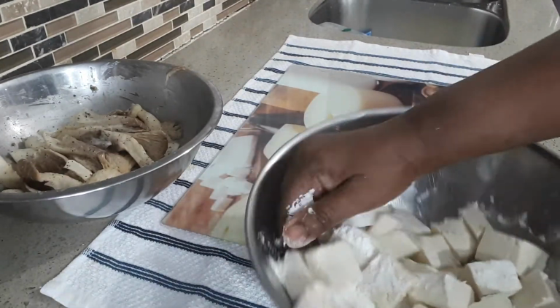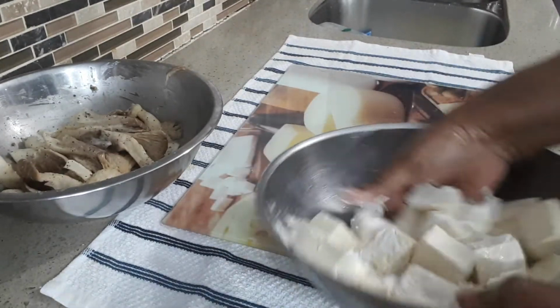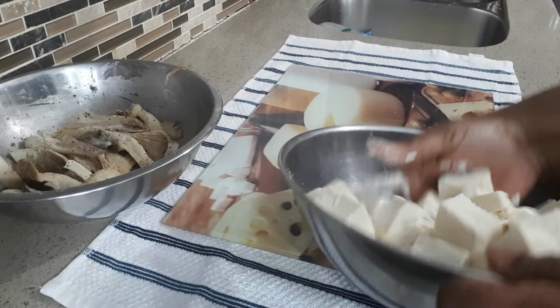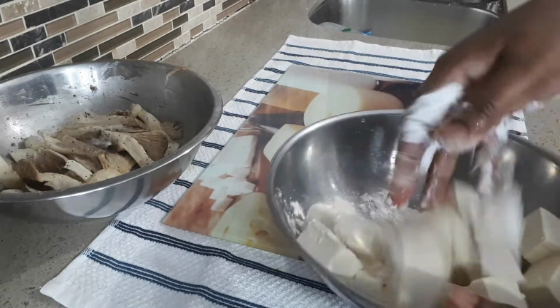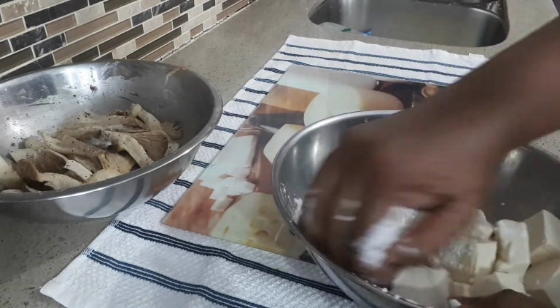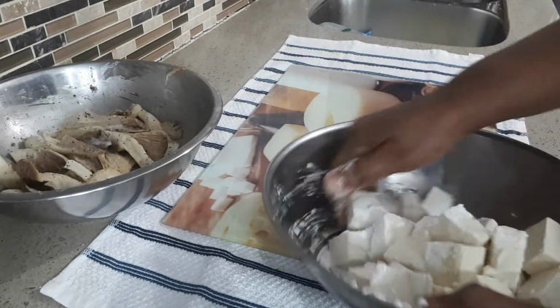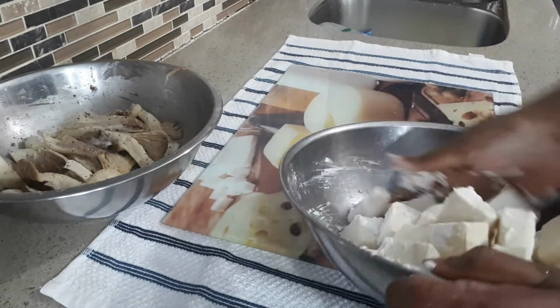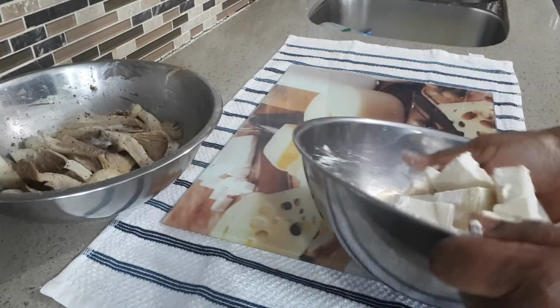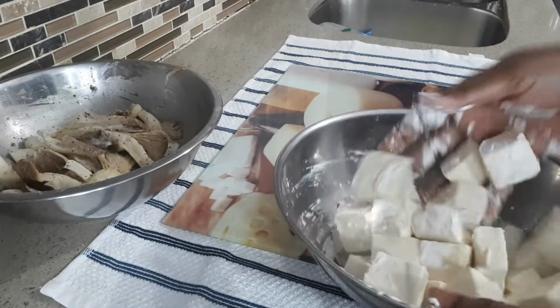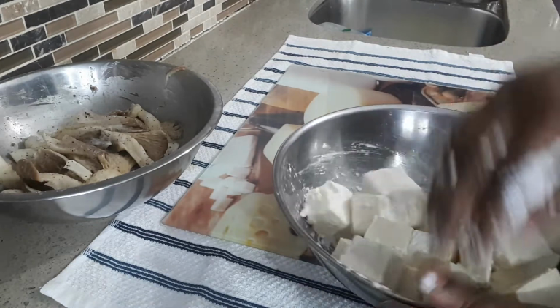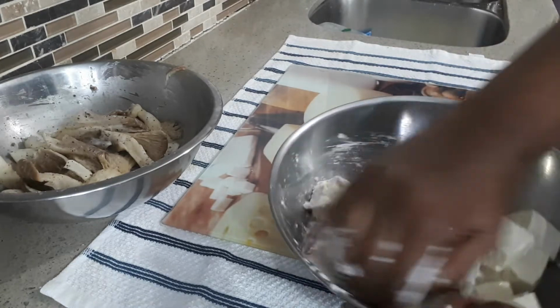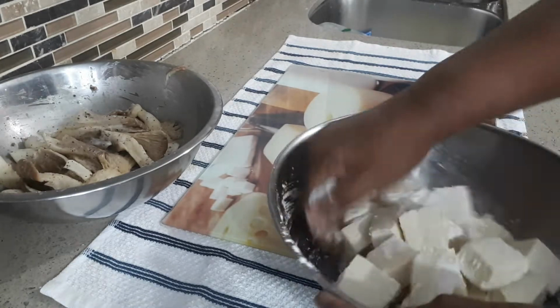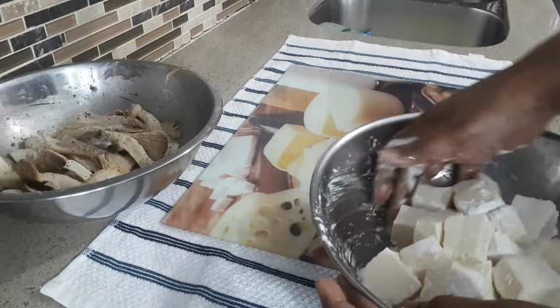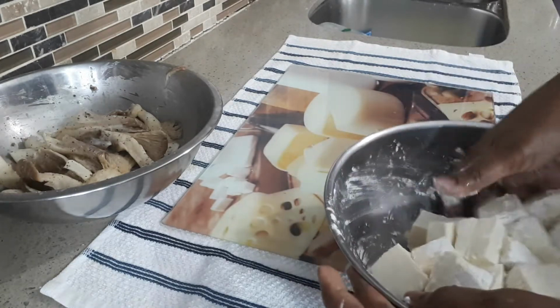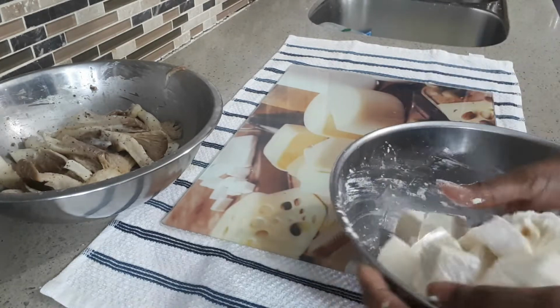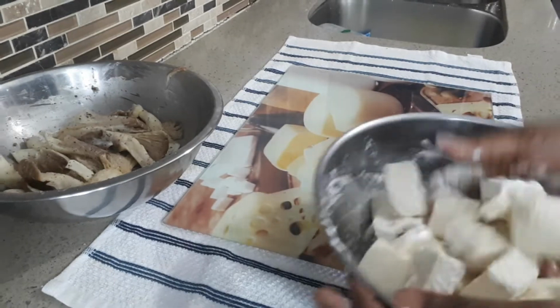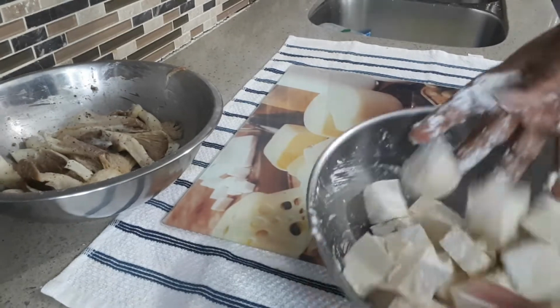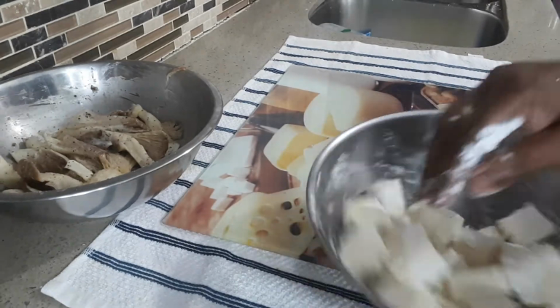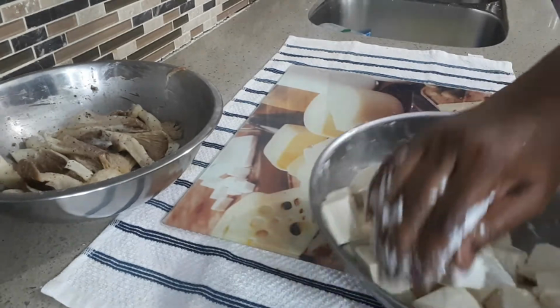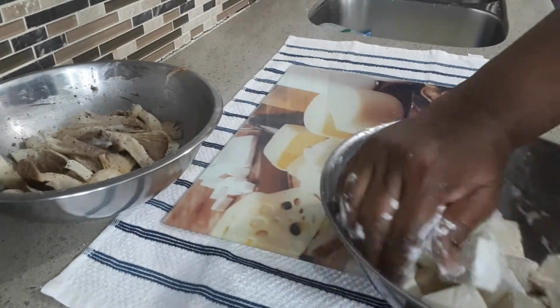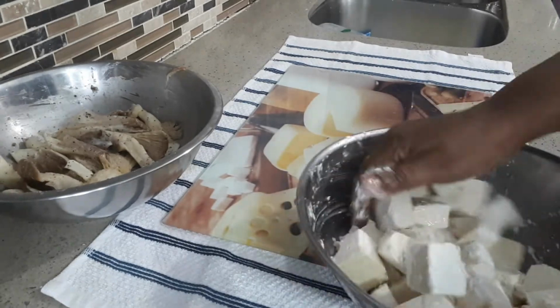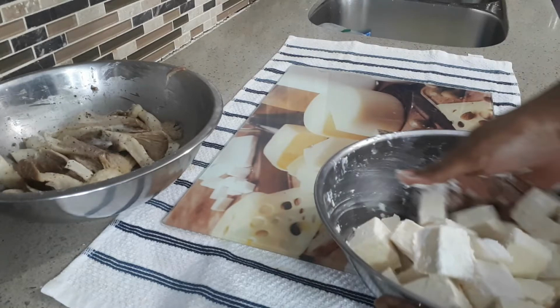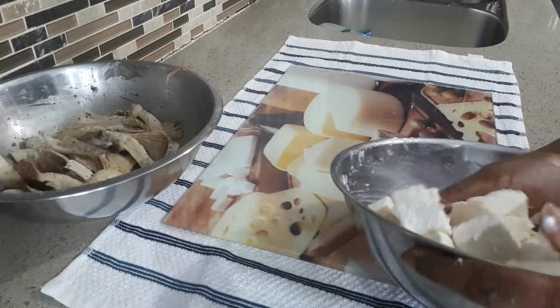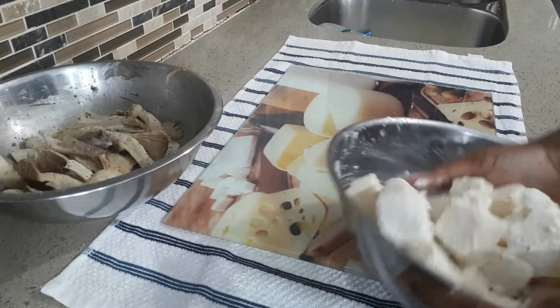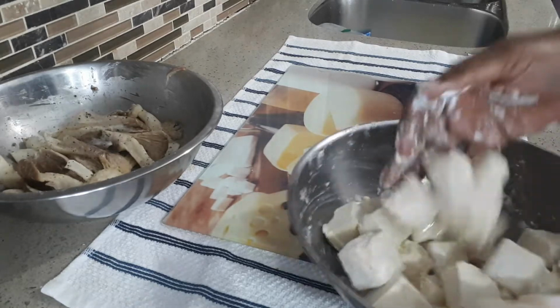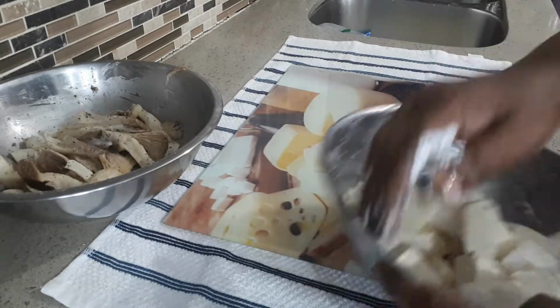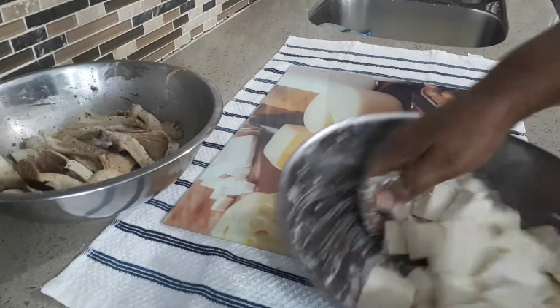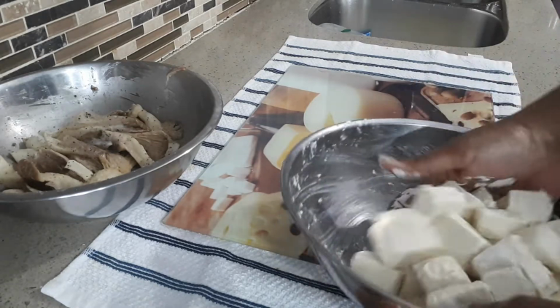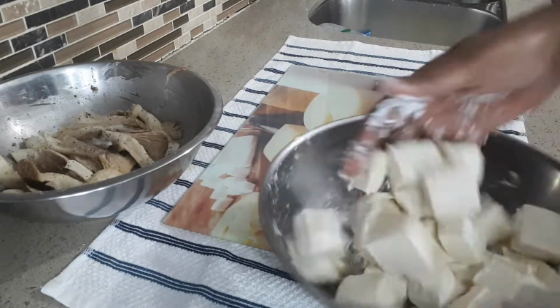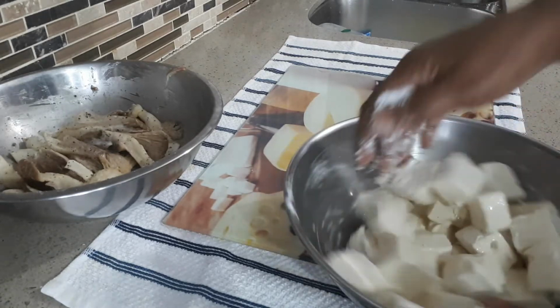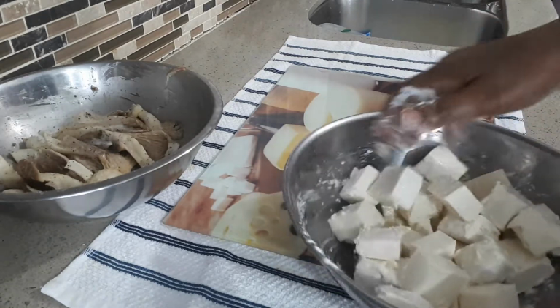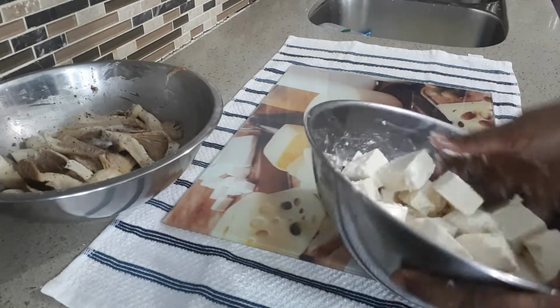Mix and mix. Now I am going to mix the tofu in the pan. This is a Chinese dish.